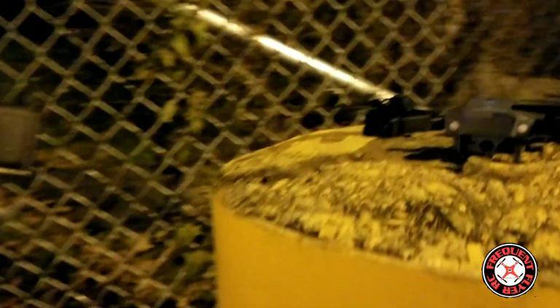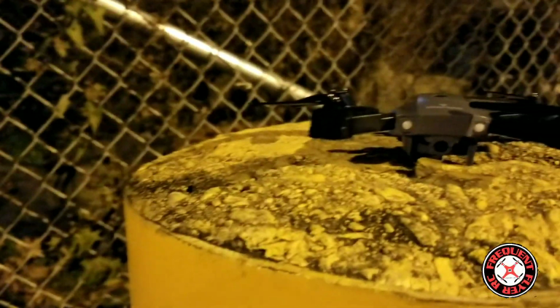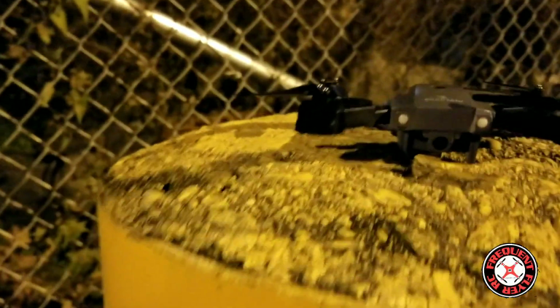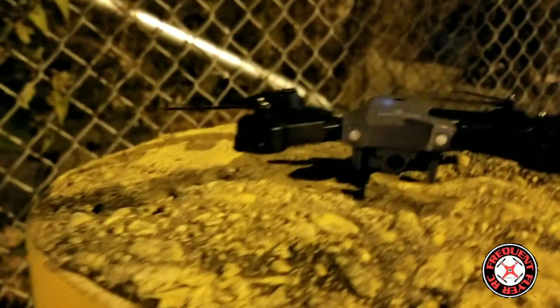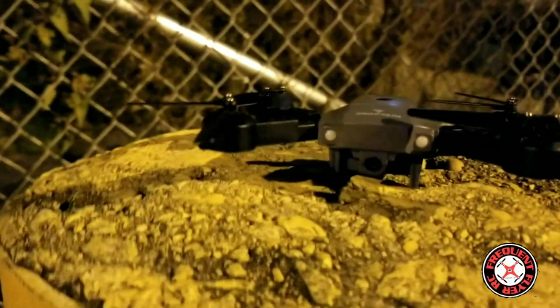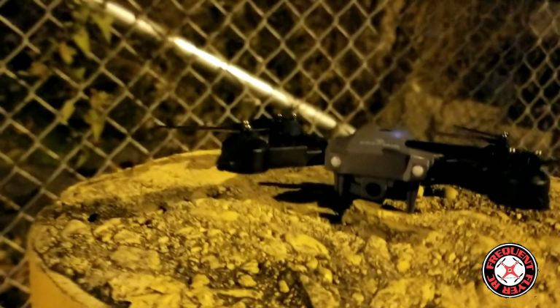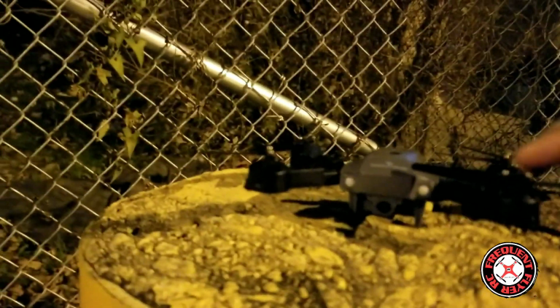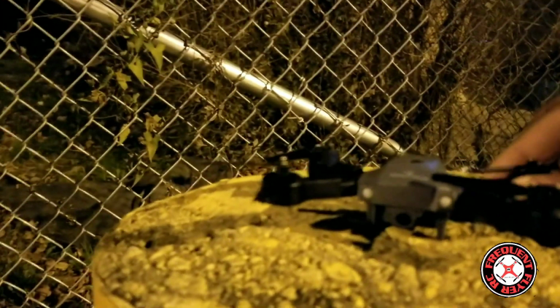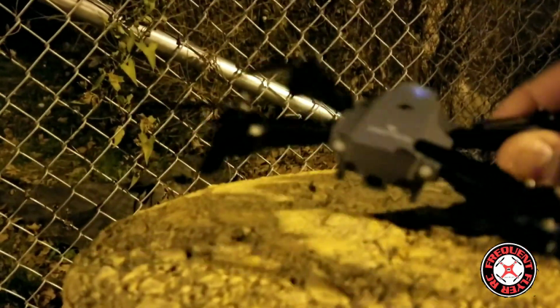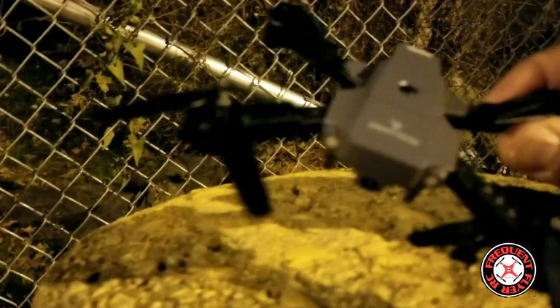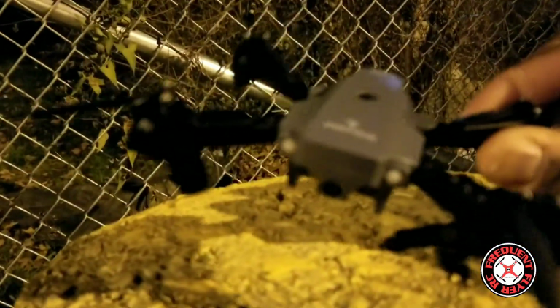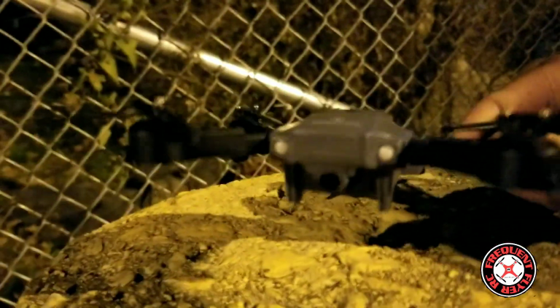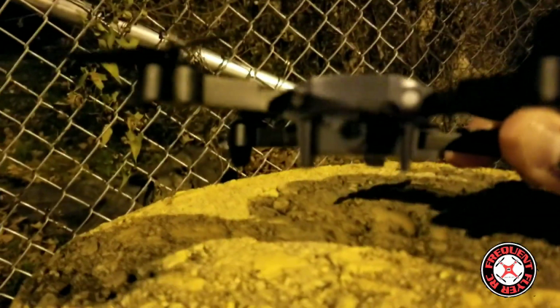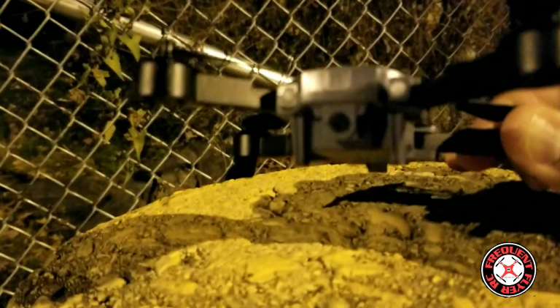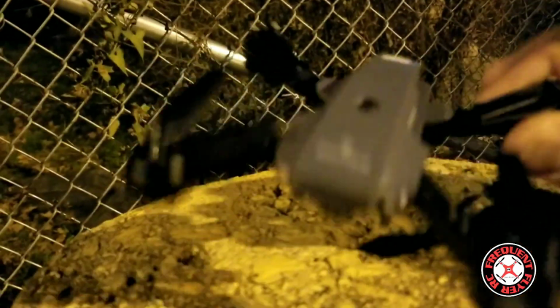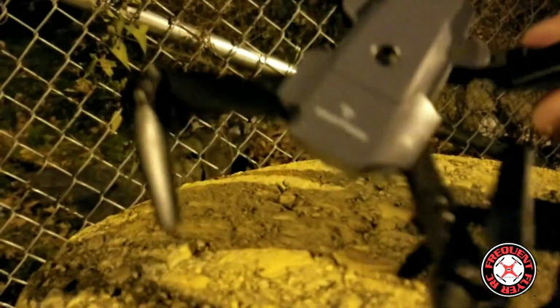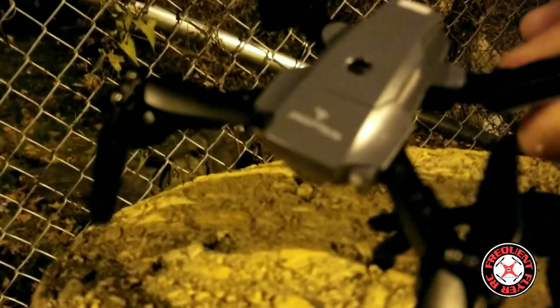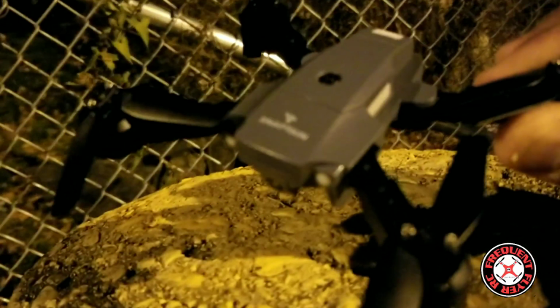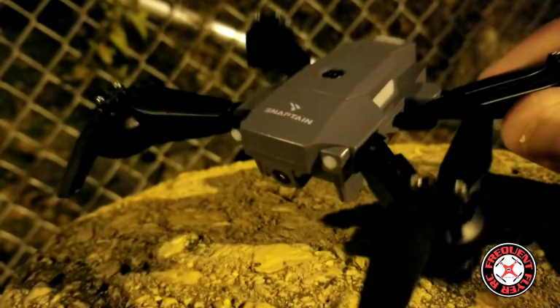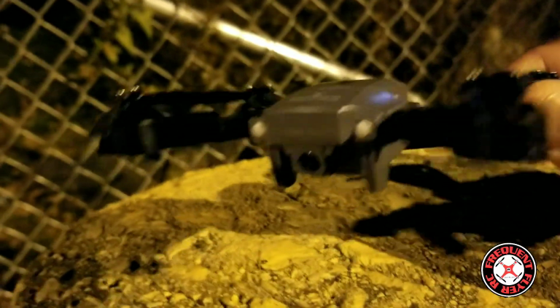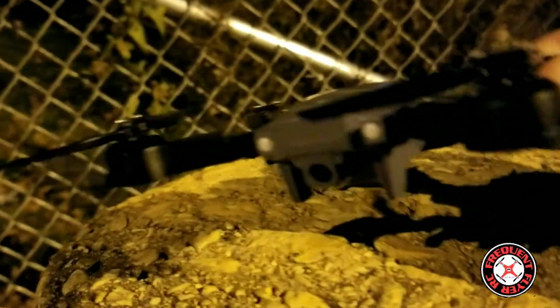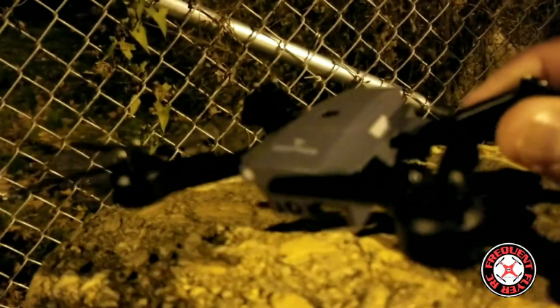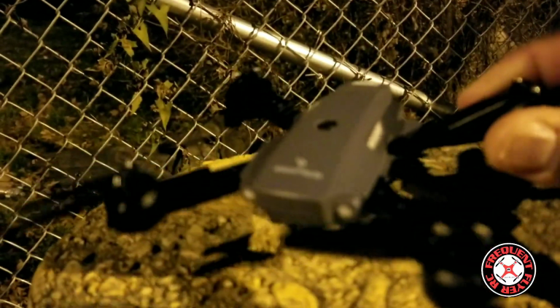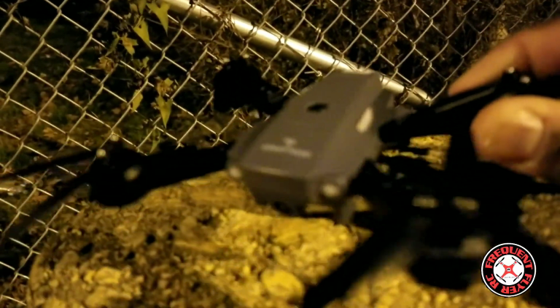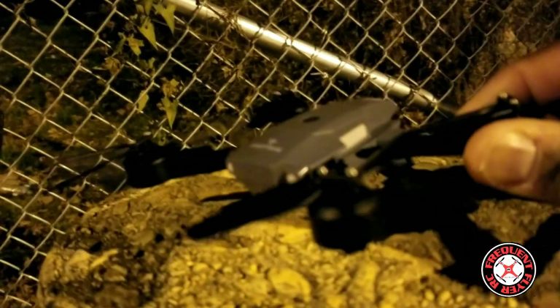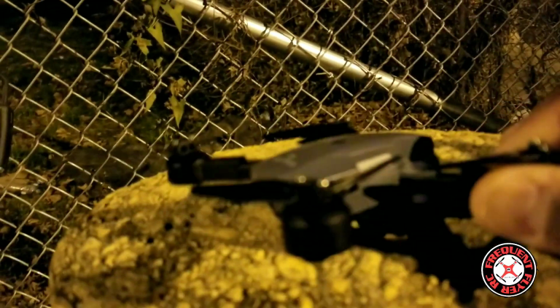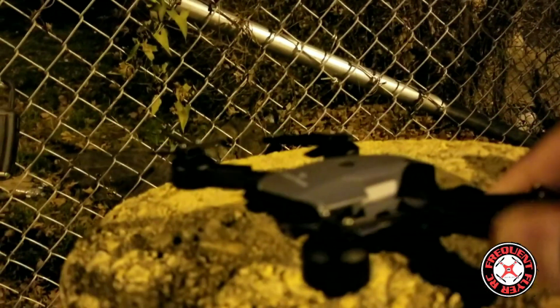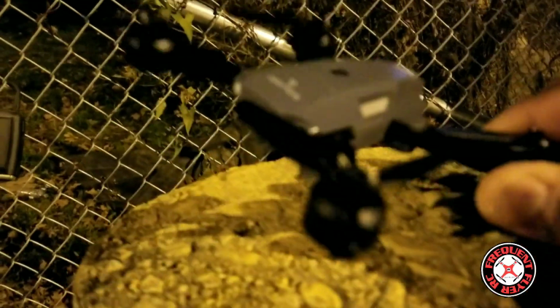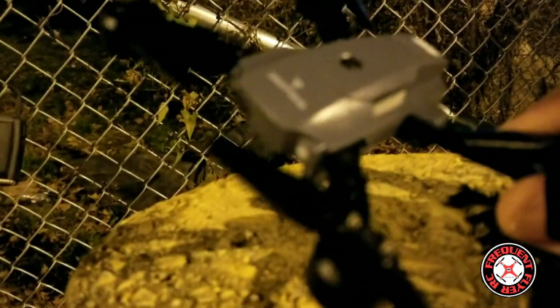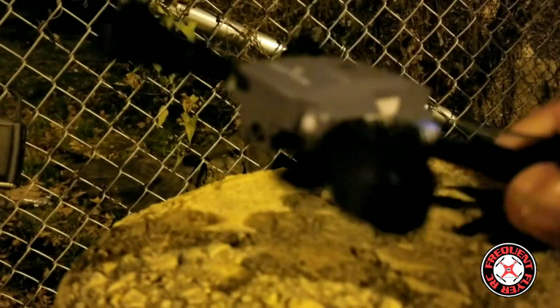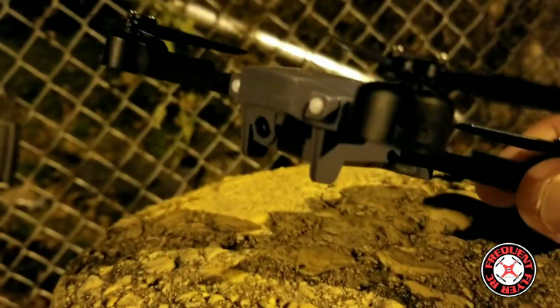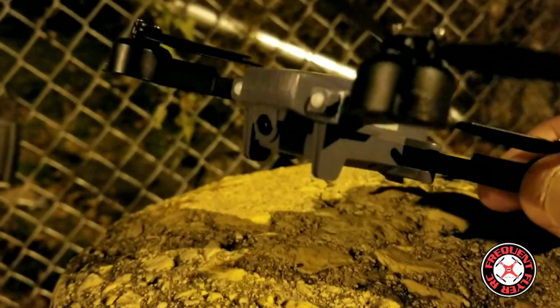What's up, you checking out the Frequent Flyer, and I'm out here with this Snap Team A10 mini foldable drone. I just wanted to get this thing out here and fly it, get my fix, so let's get it.